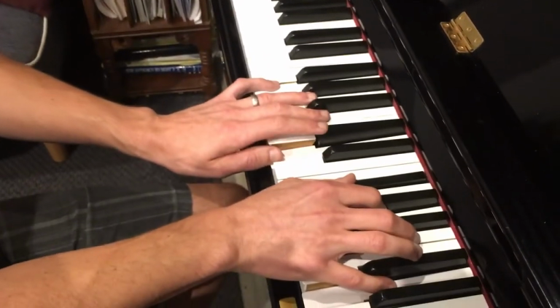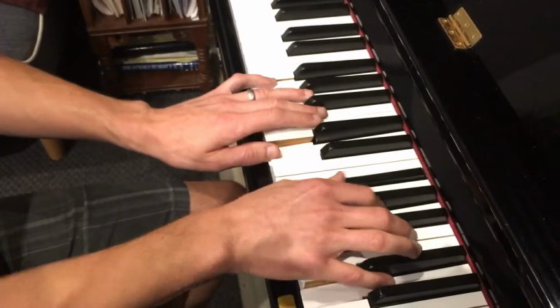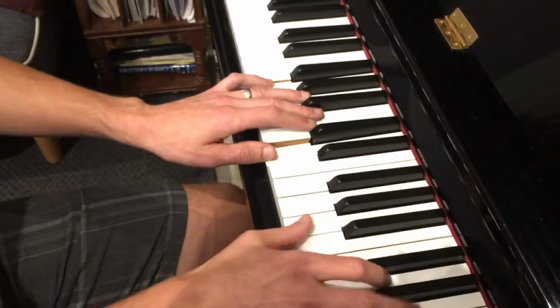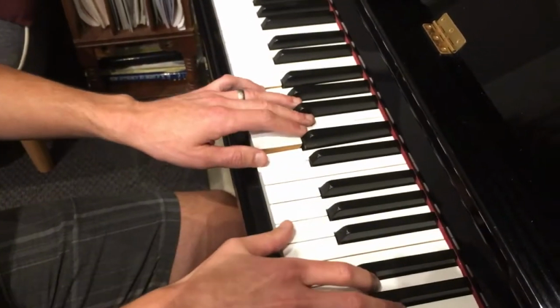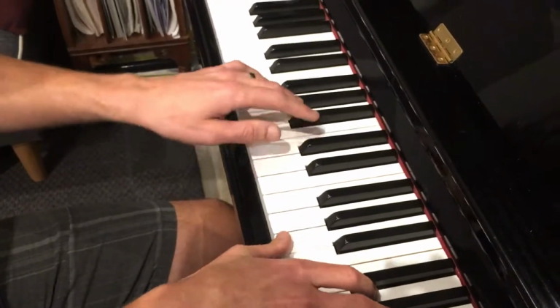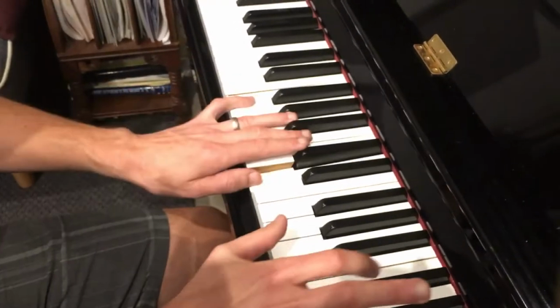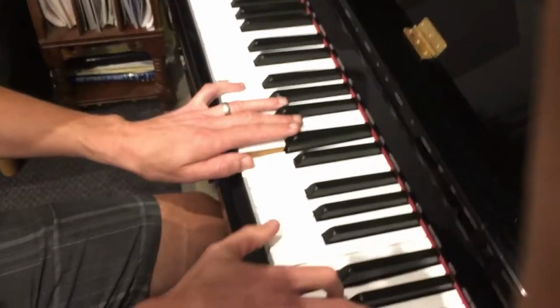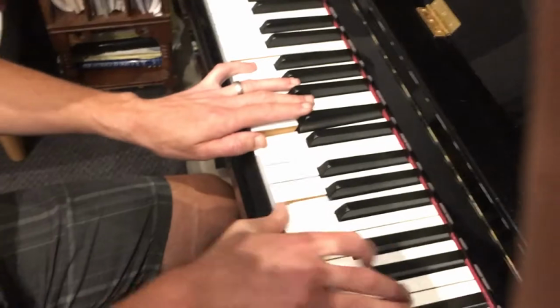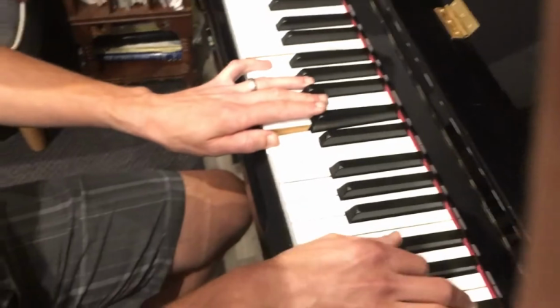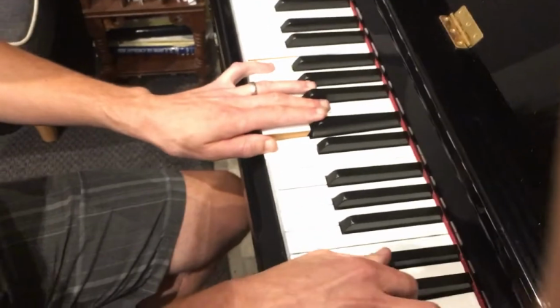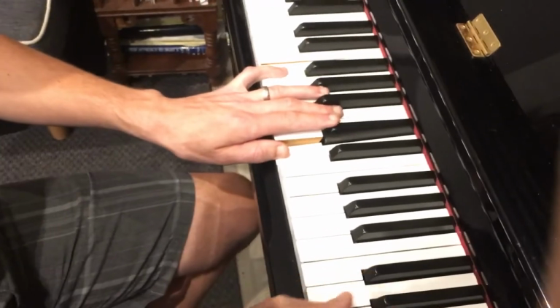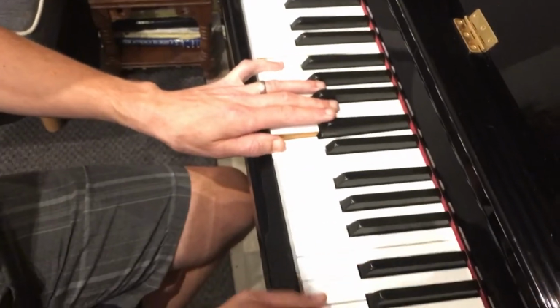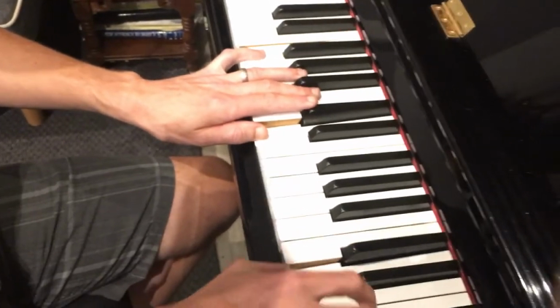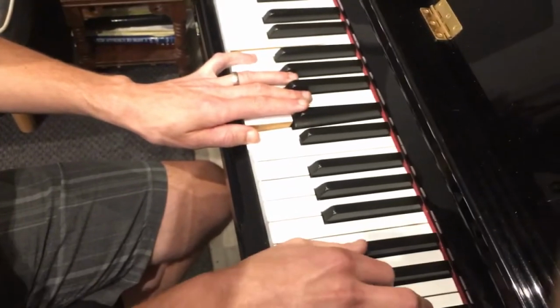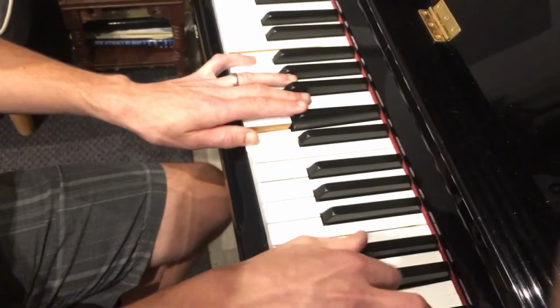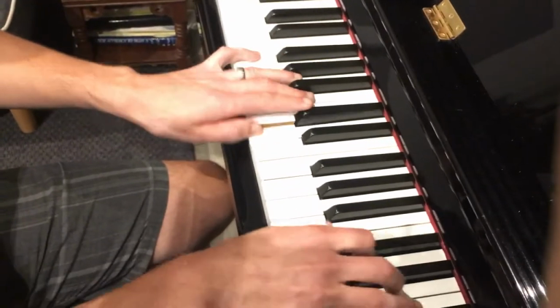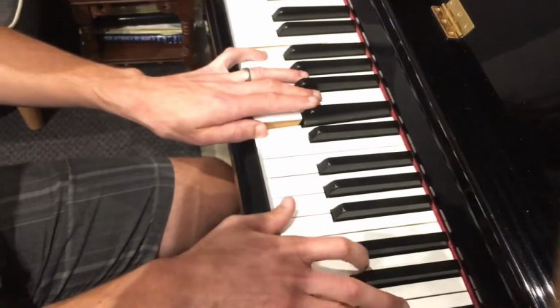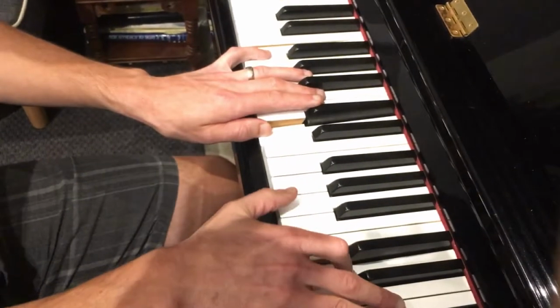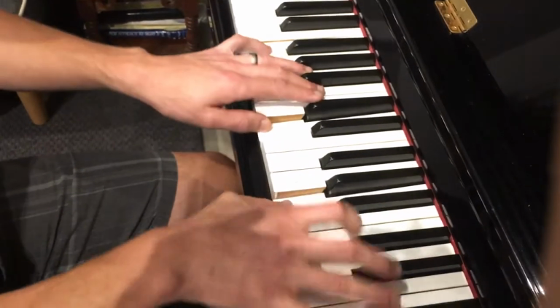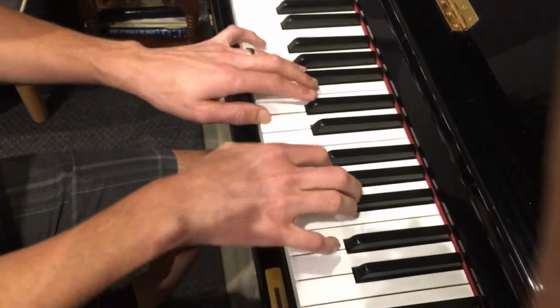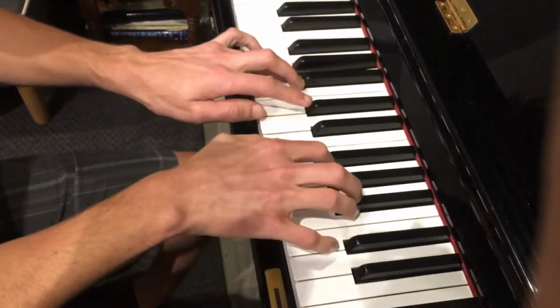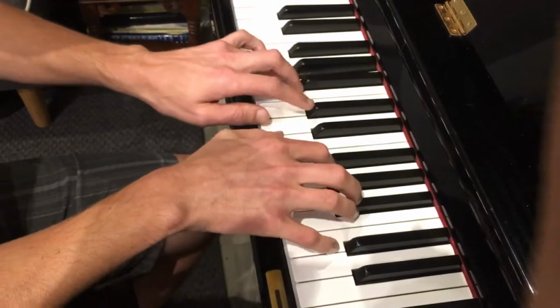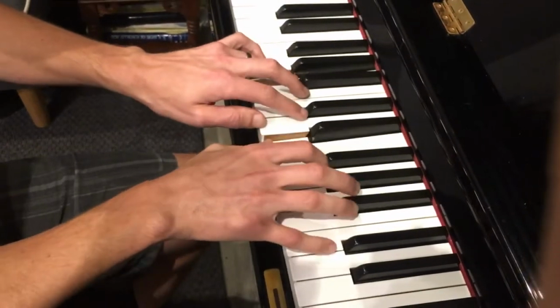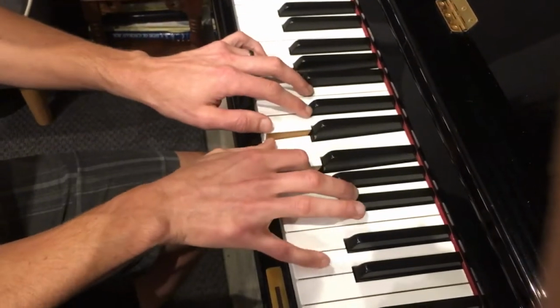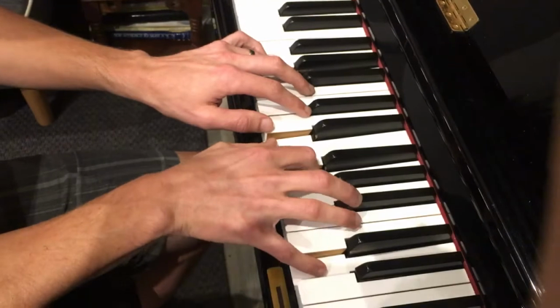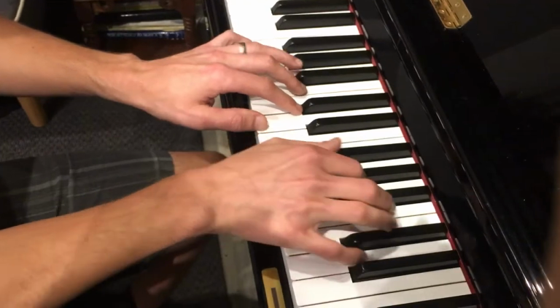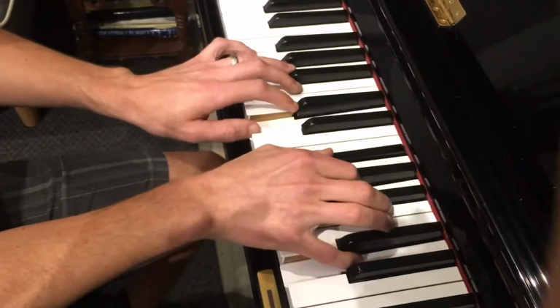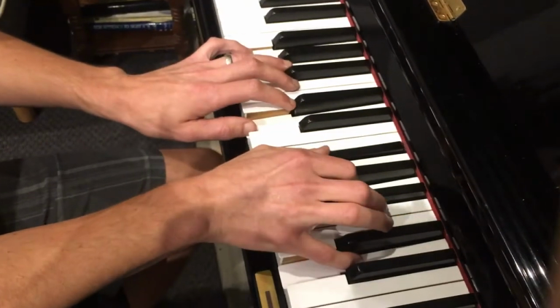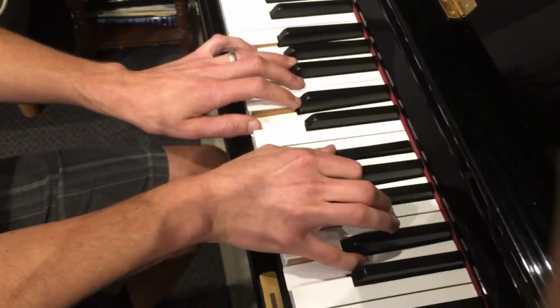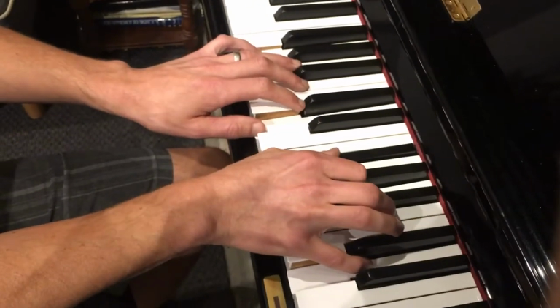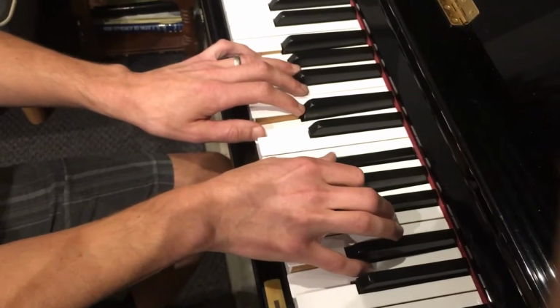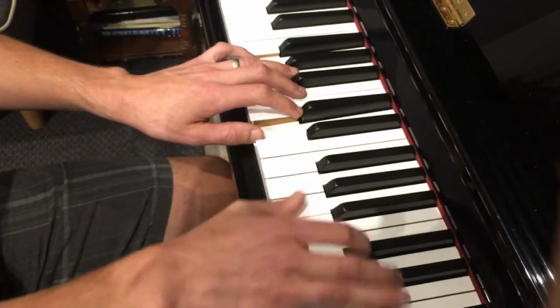So if I put it all together, it's like this. See, I can do a little better this time.